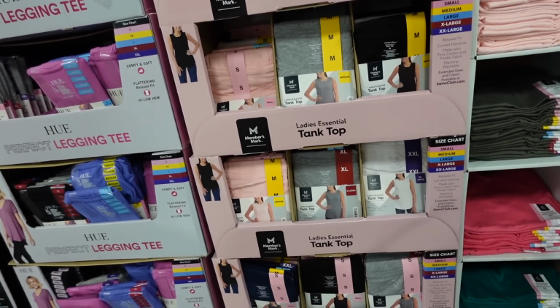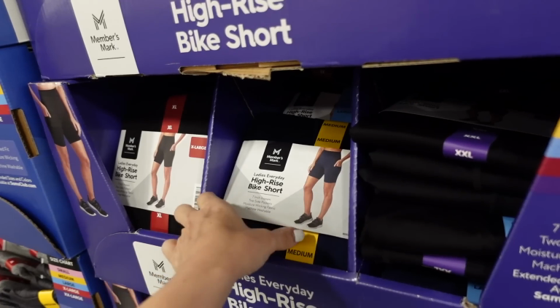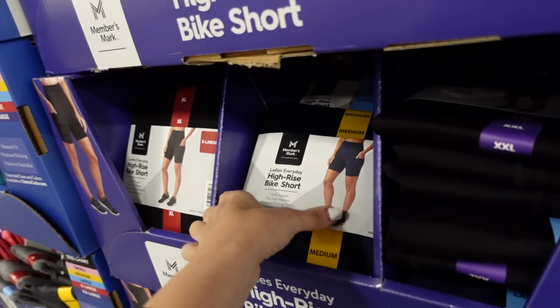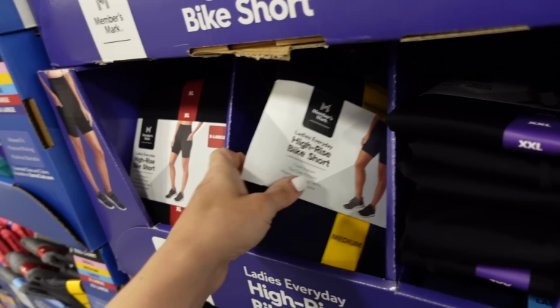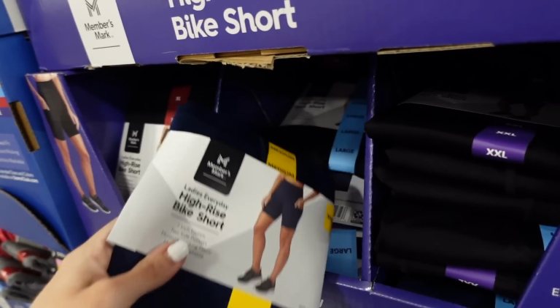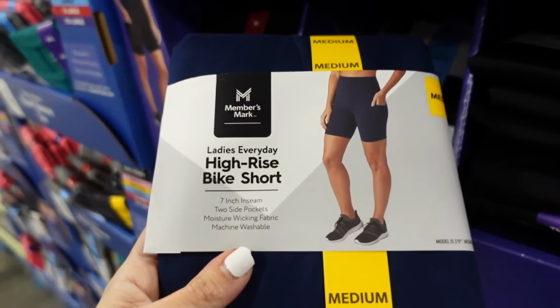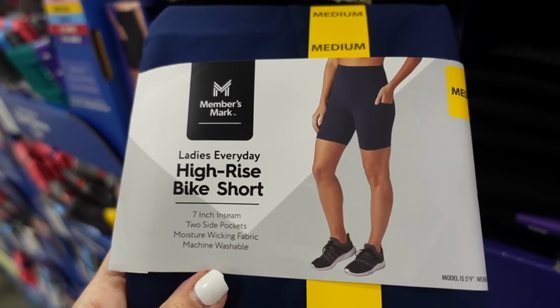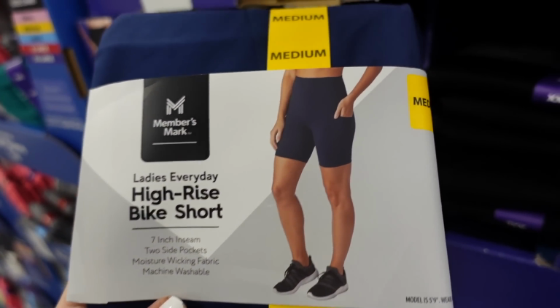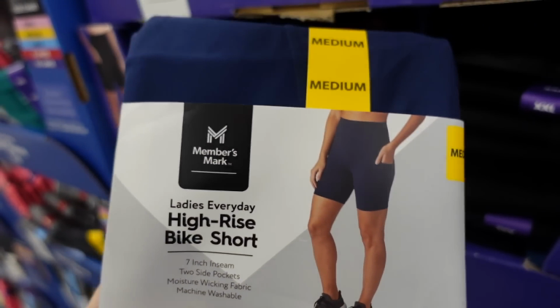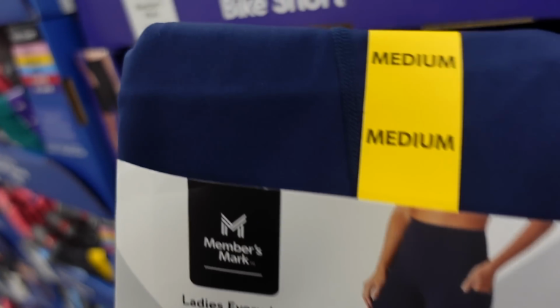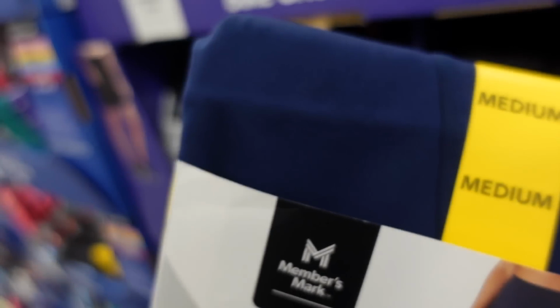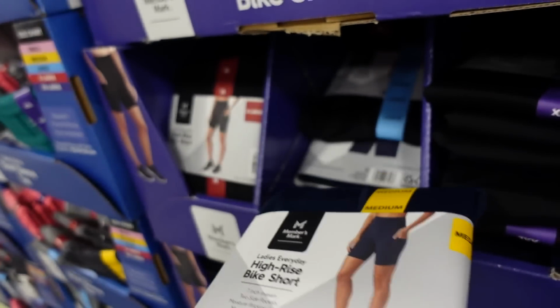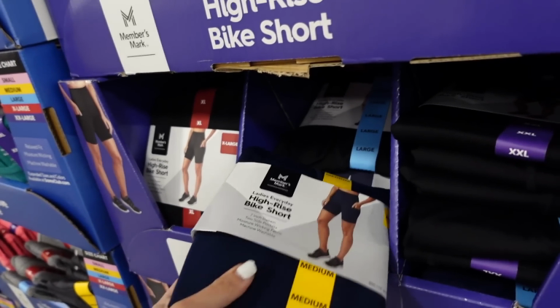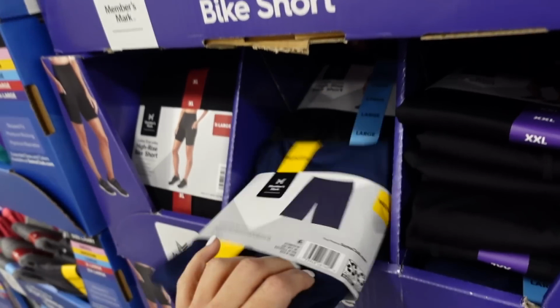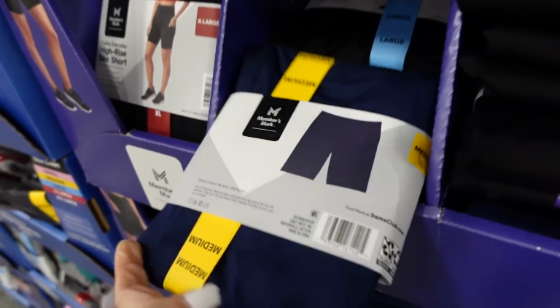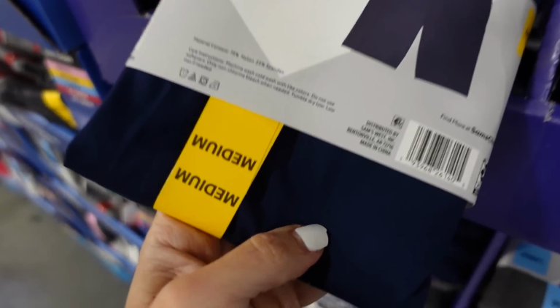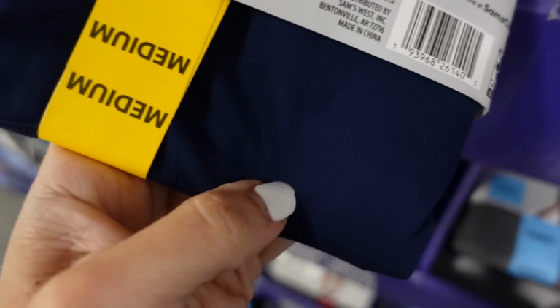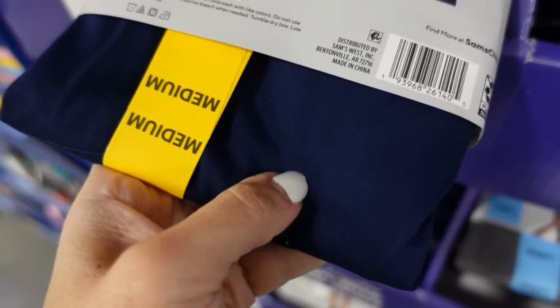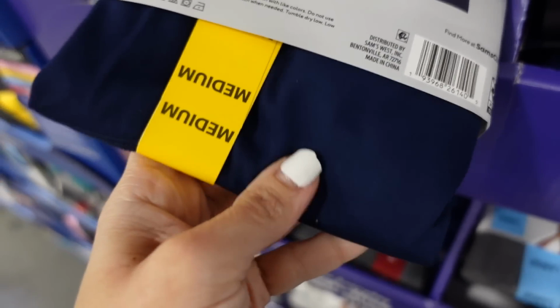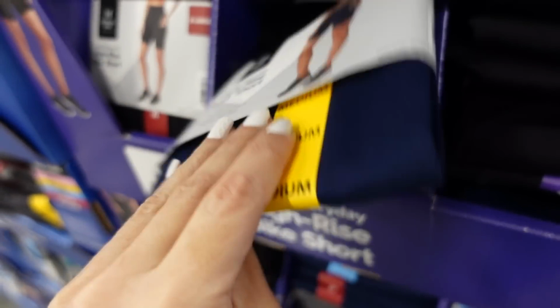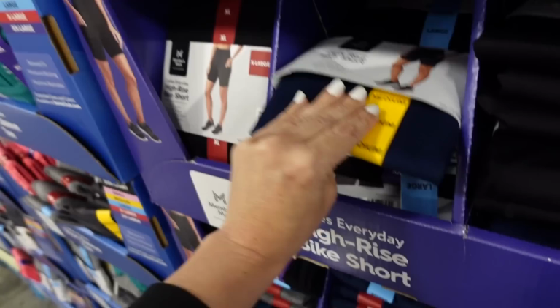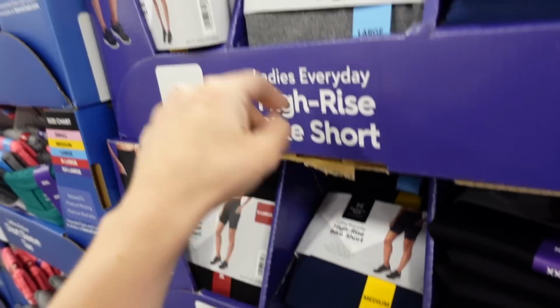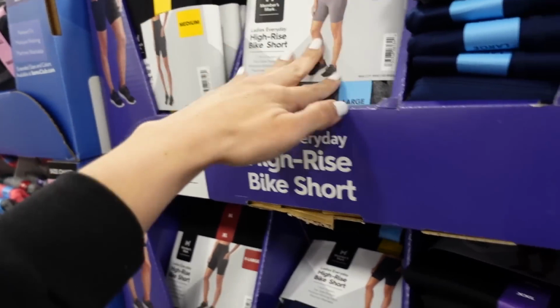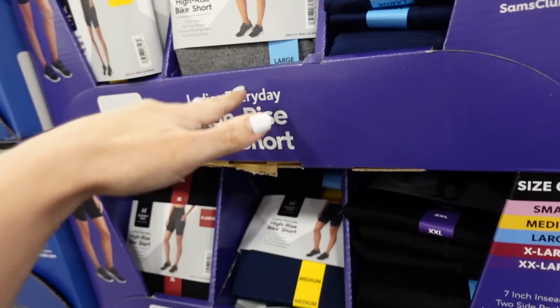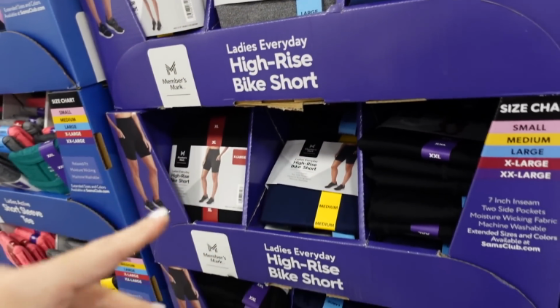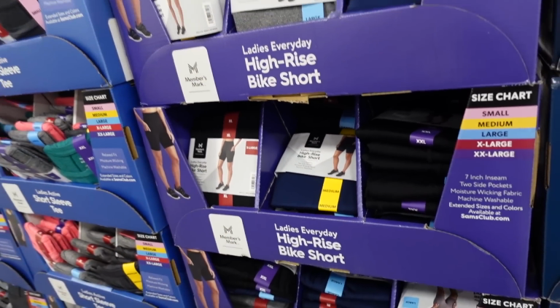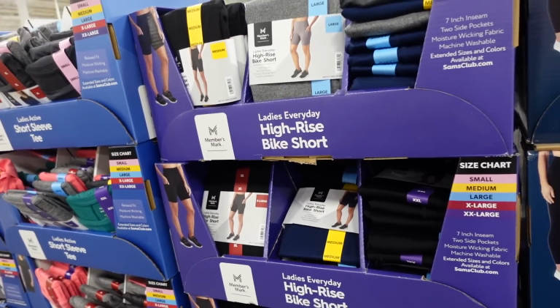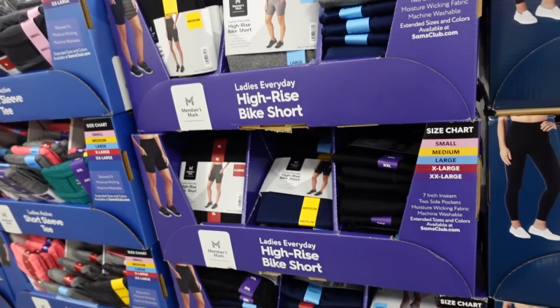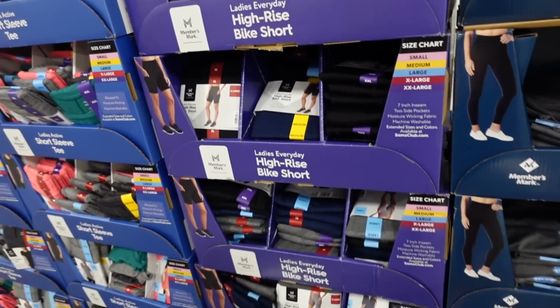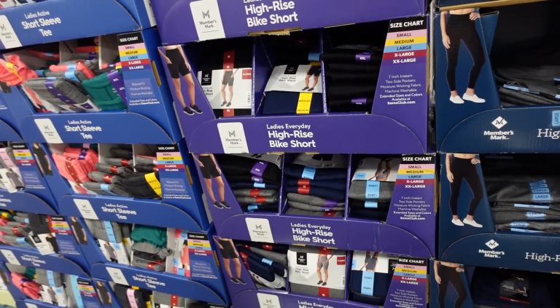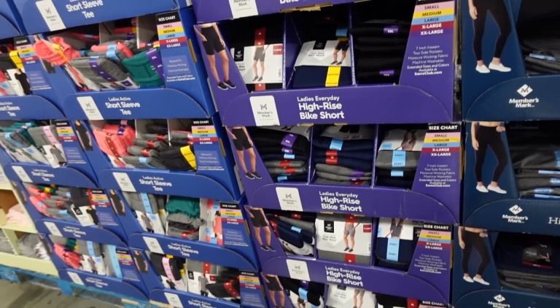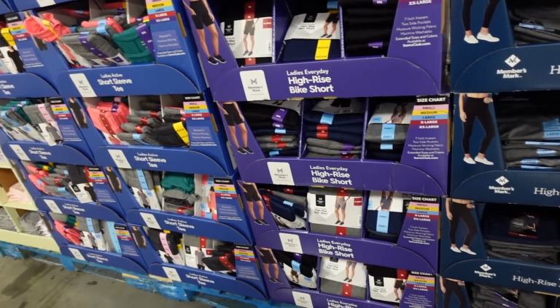They also have a seven-inch inseam bike short with a side pocket, super soft and stretchy material. In navy, black, and gray, they're $9.98.